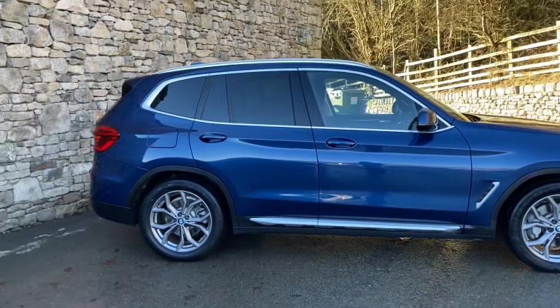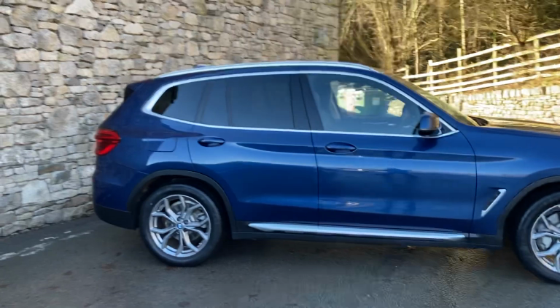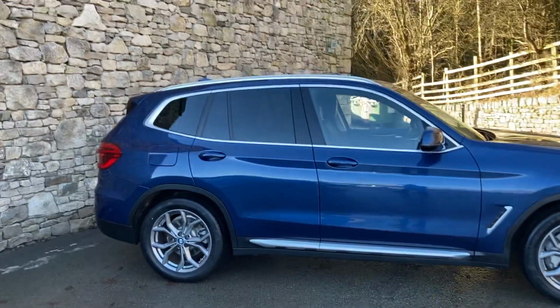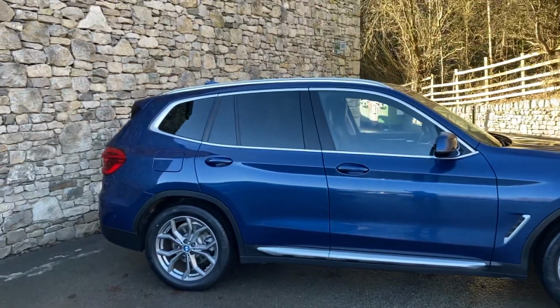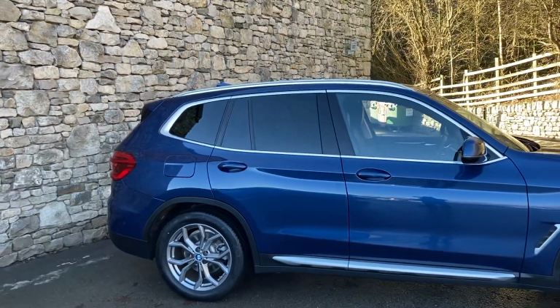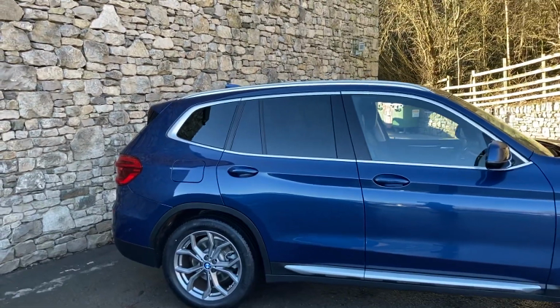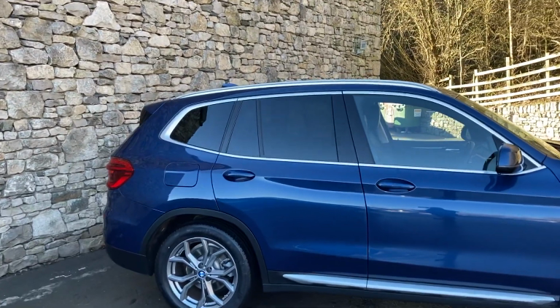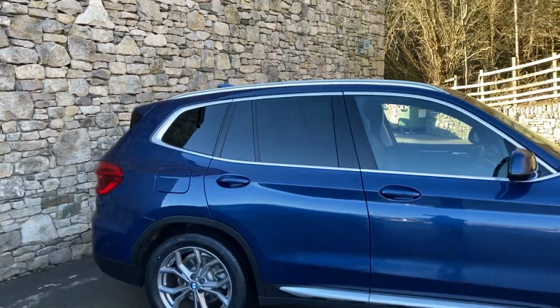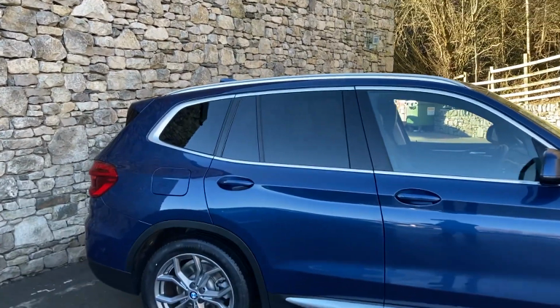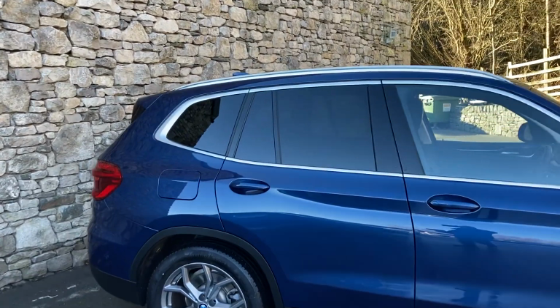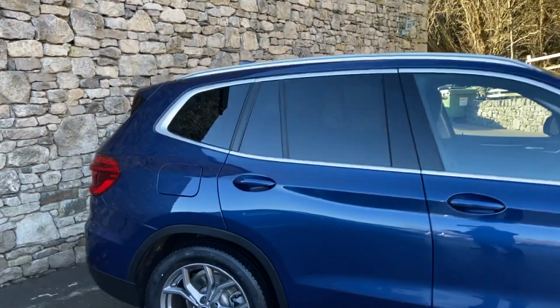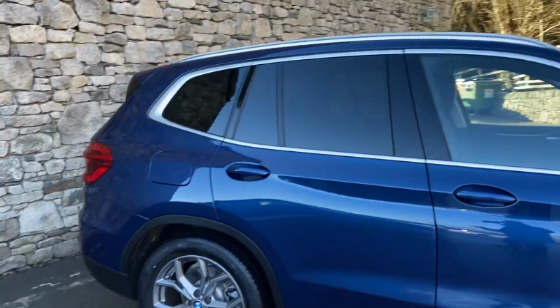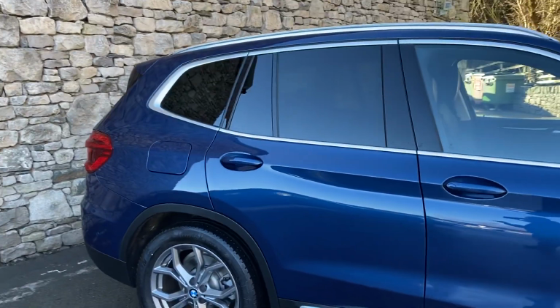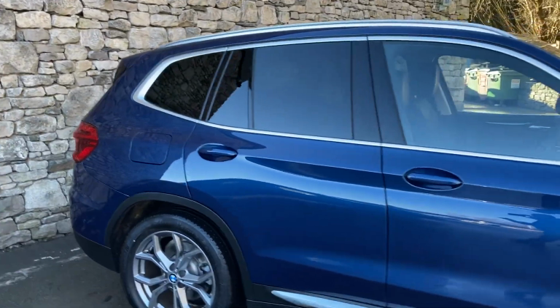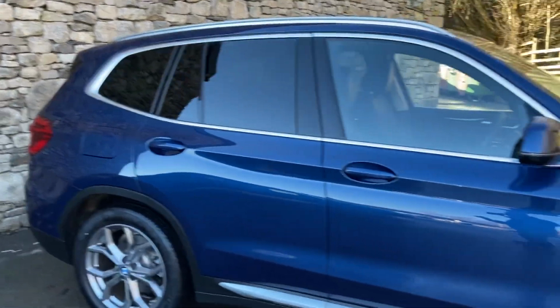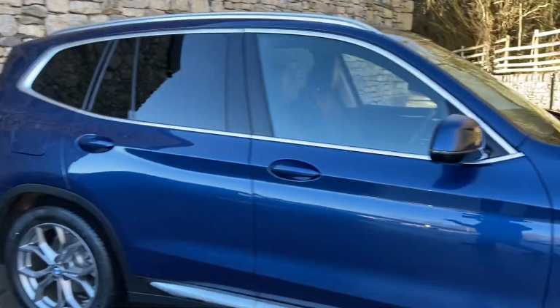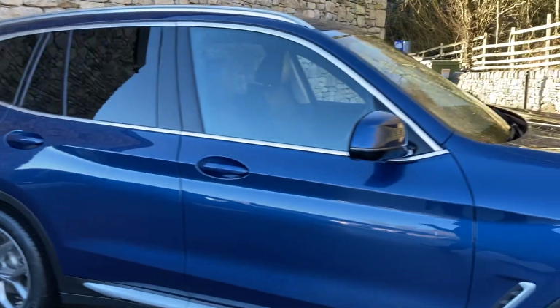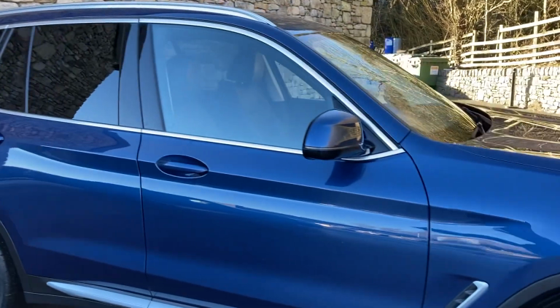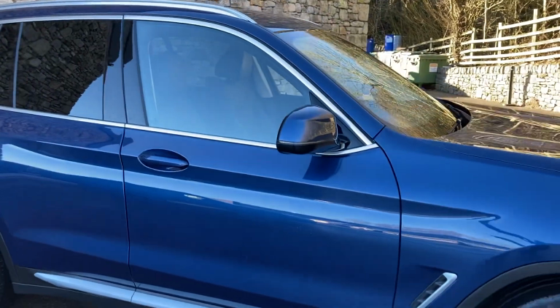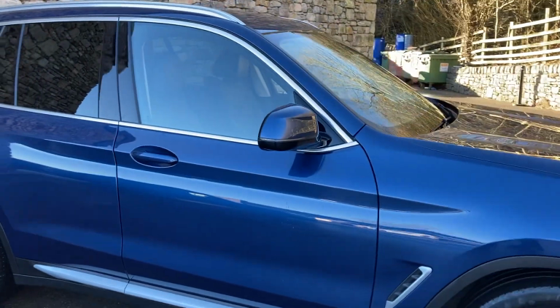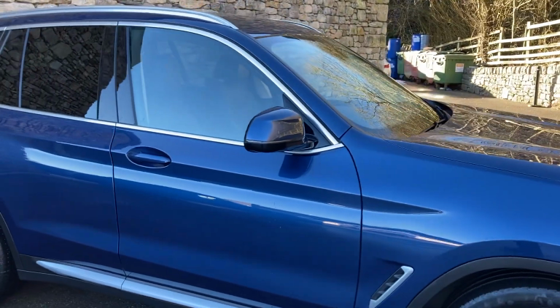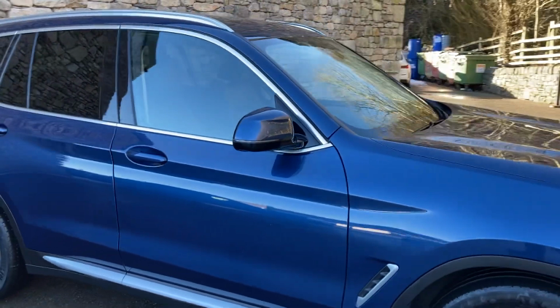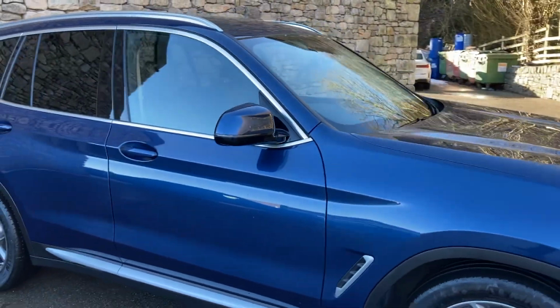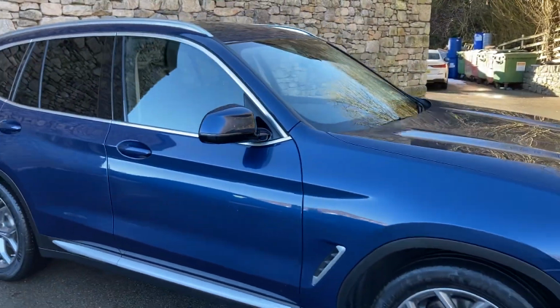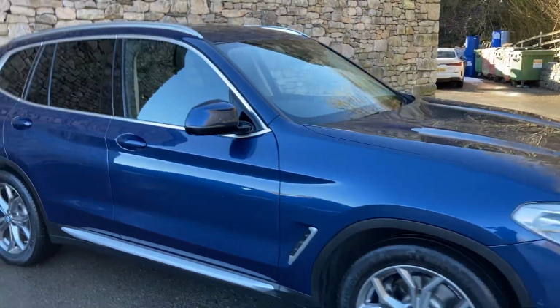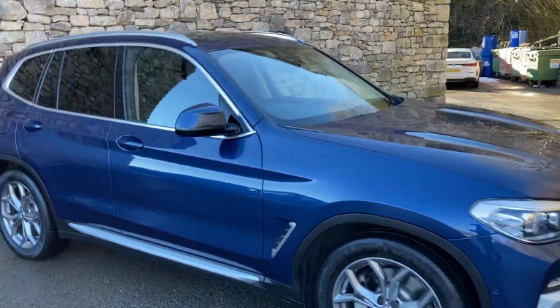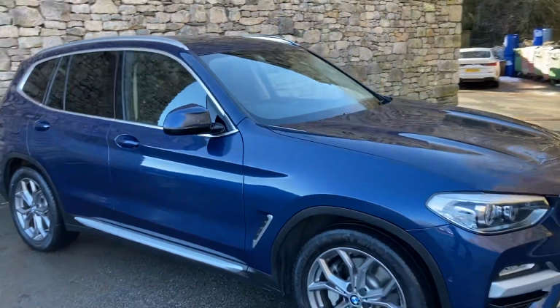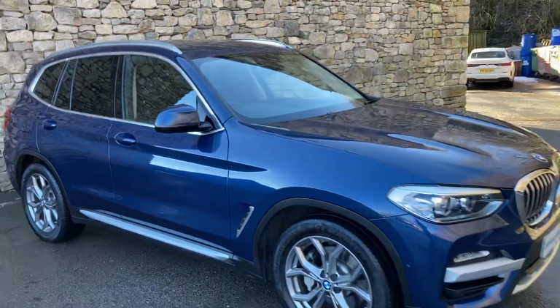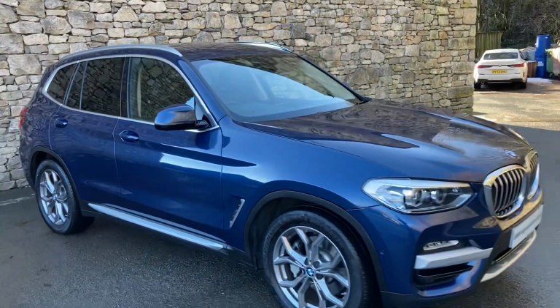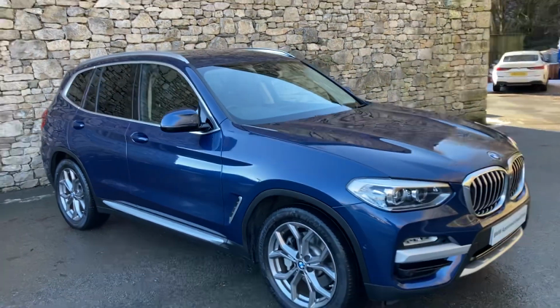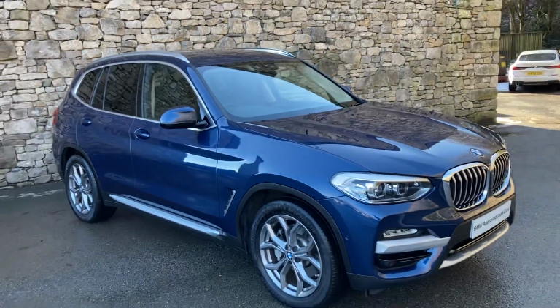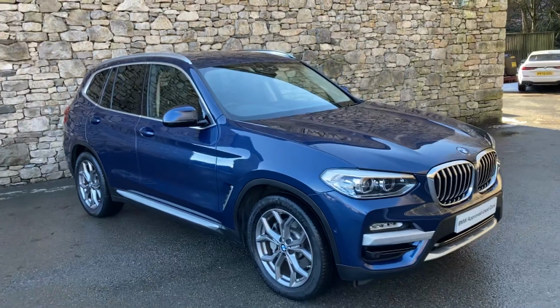Spec wise, we've got the privacy glass there on the back, there's some protection glass. You've also got the folding mirrors with the auto dimming as well. So that's the outside, let's have a look on the inside.